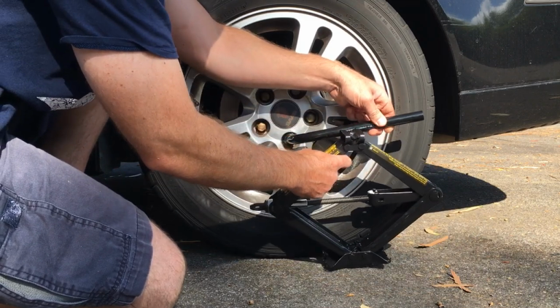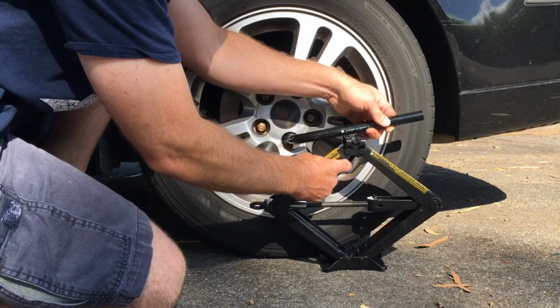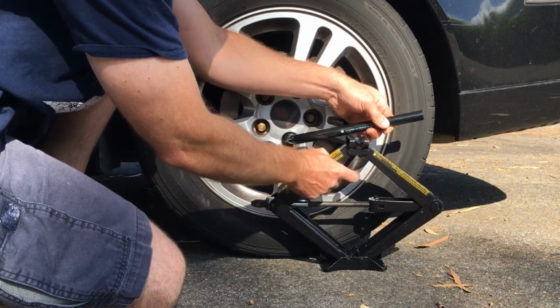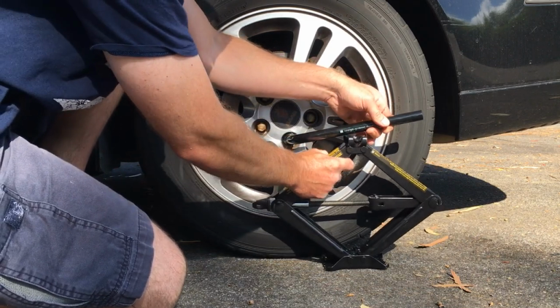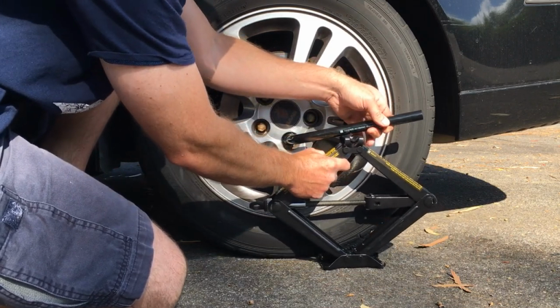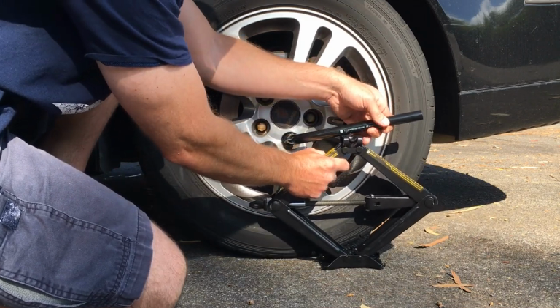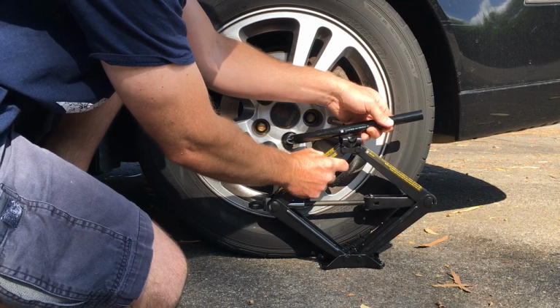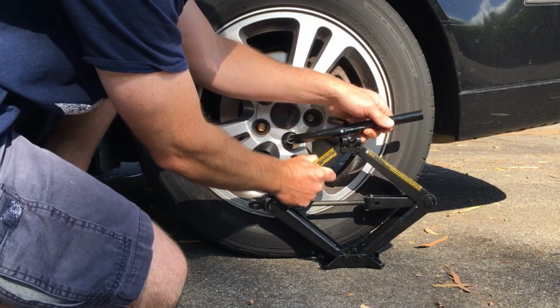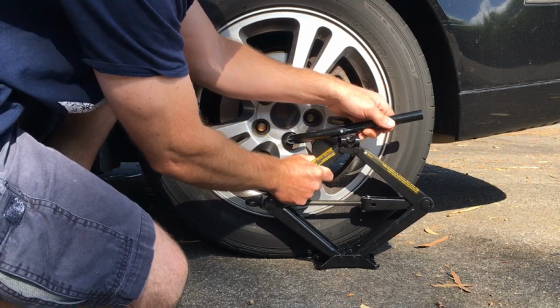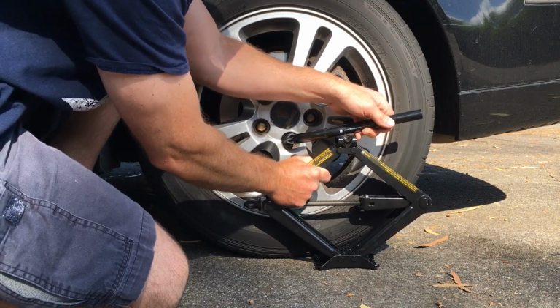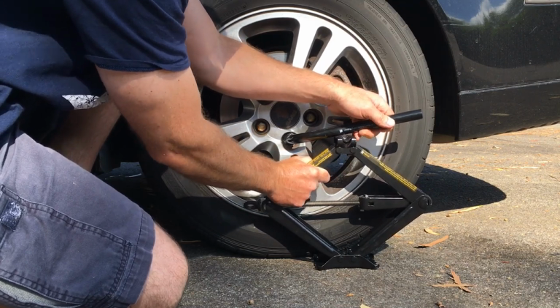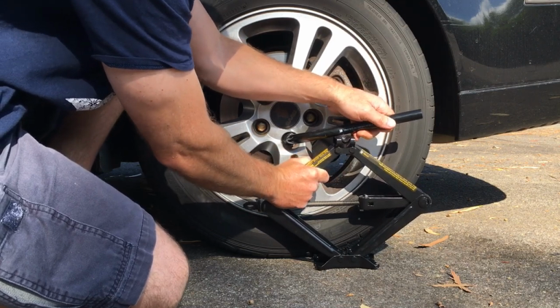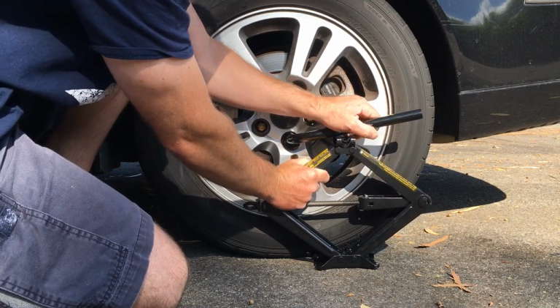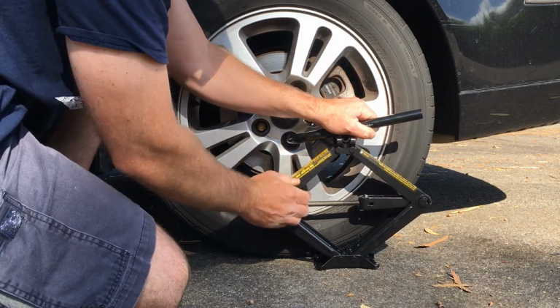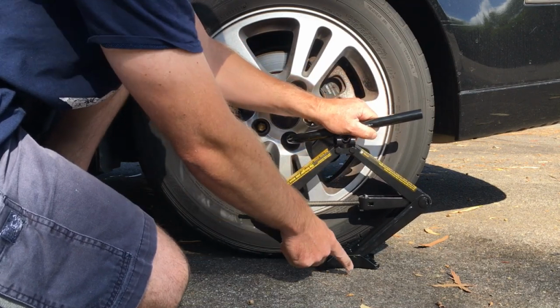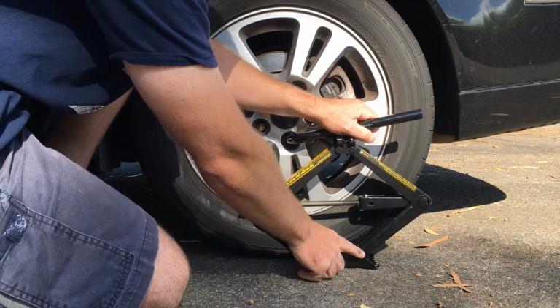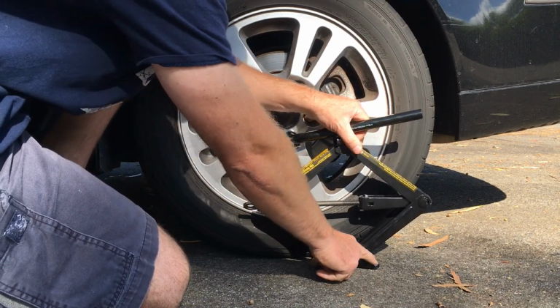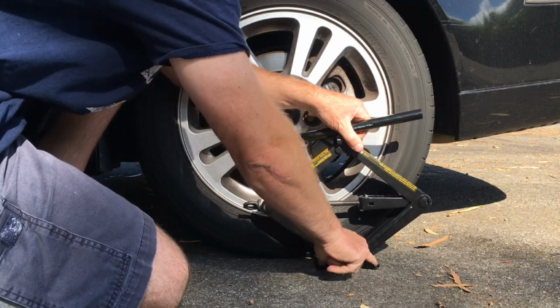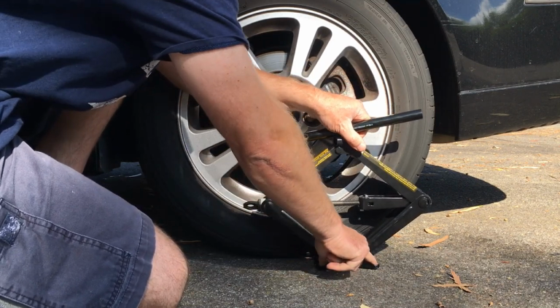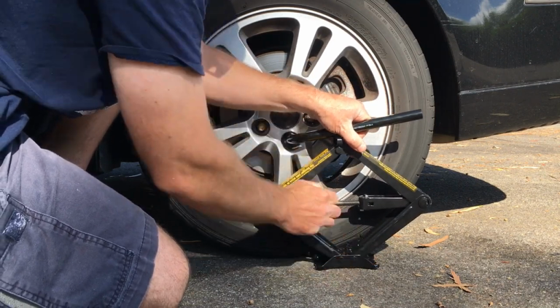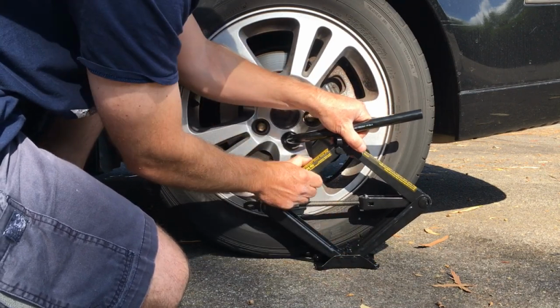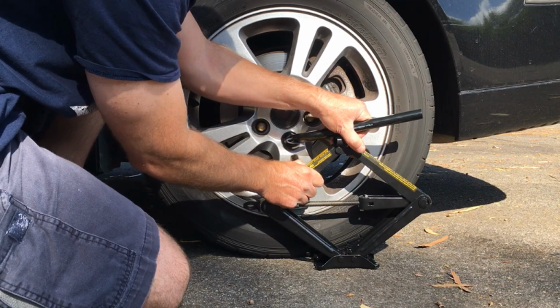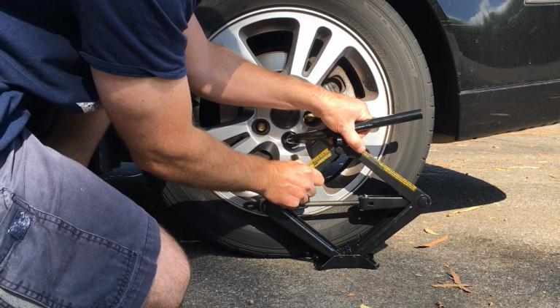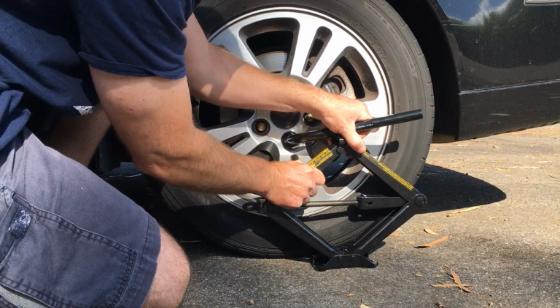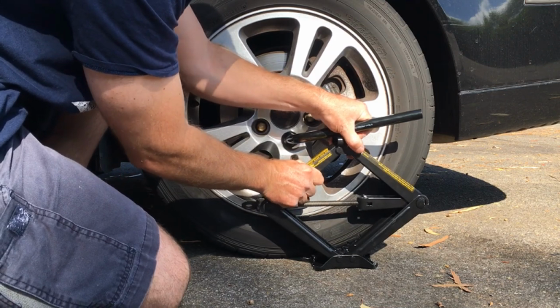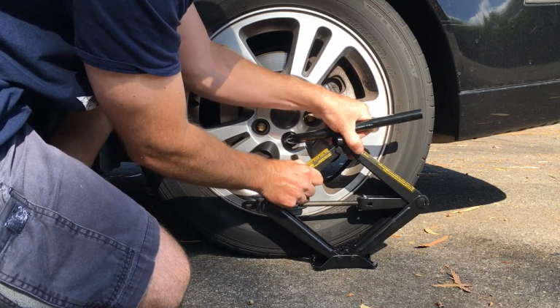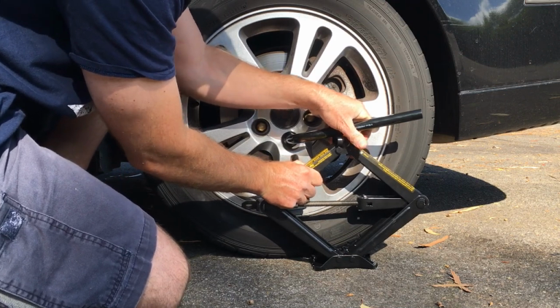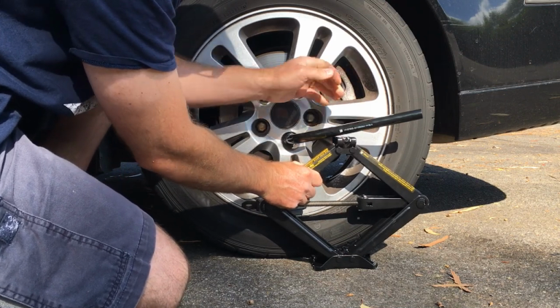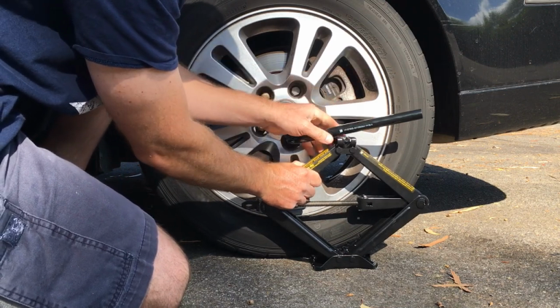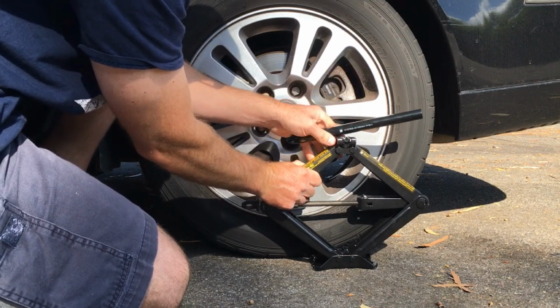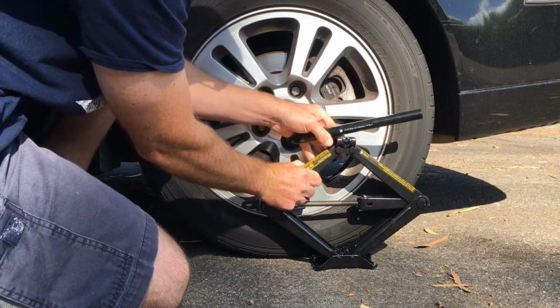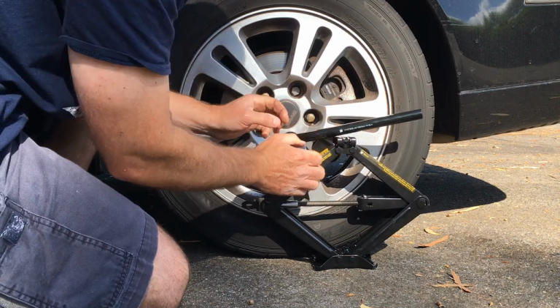Slide this underneath here, get it kind of close. The reality is I'm working on uneven ground, so you might see this scissor jack move around a little bit as I do this.